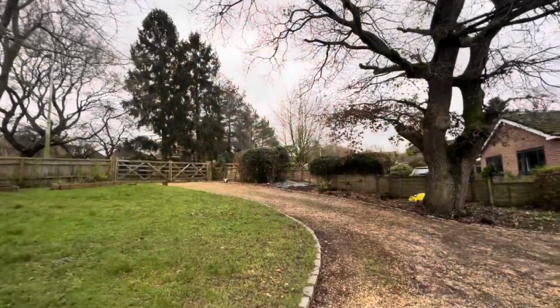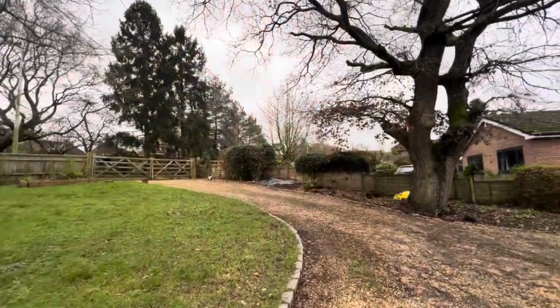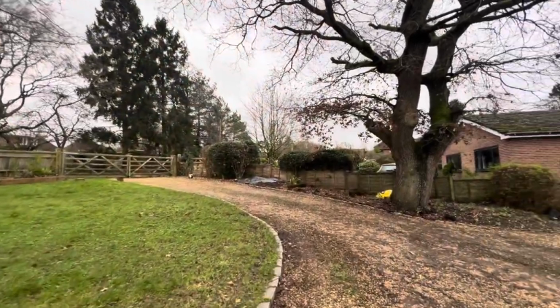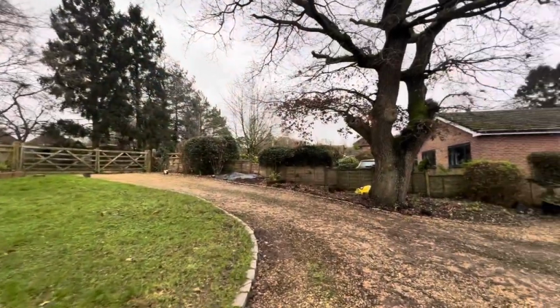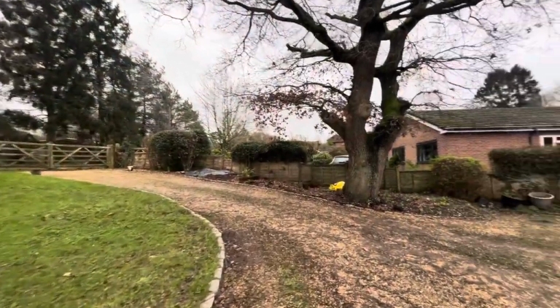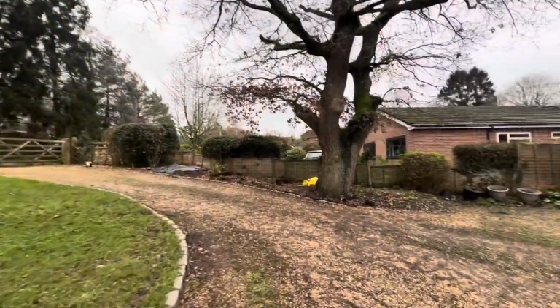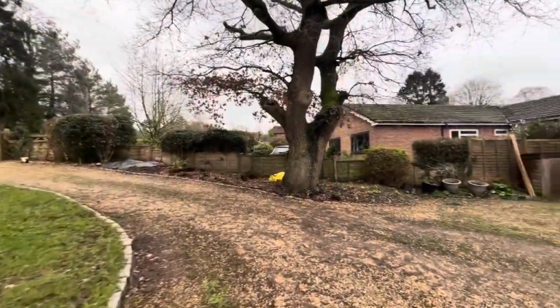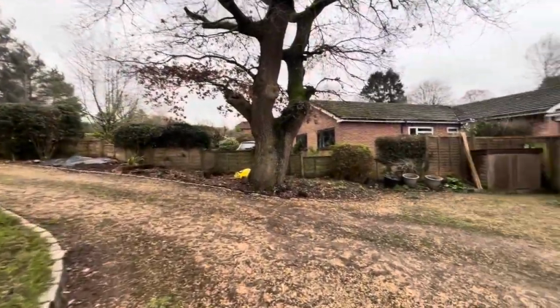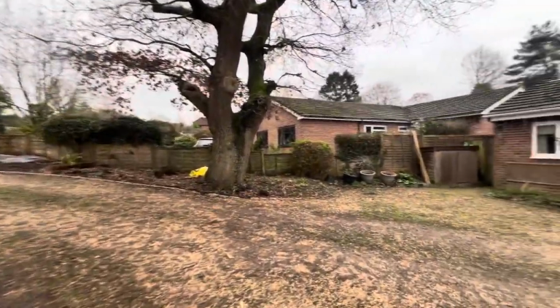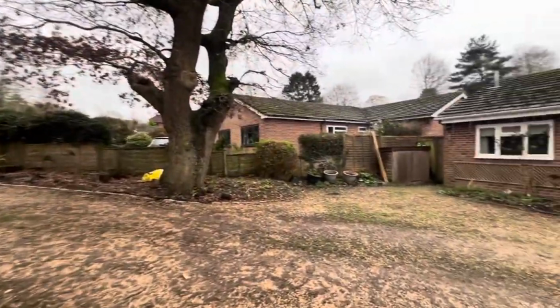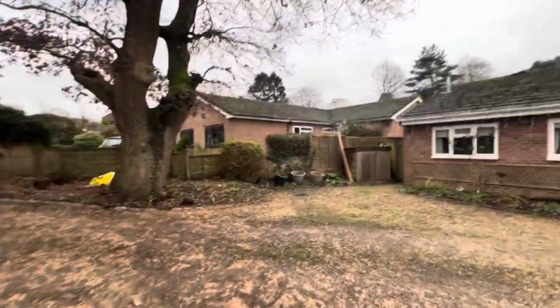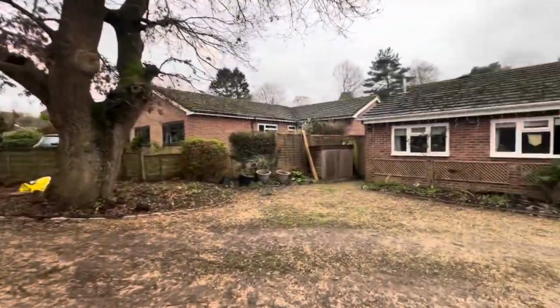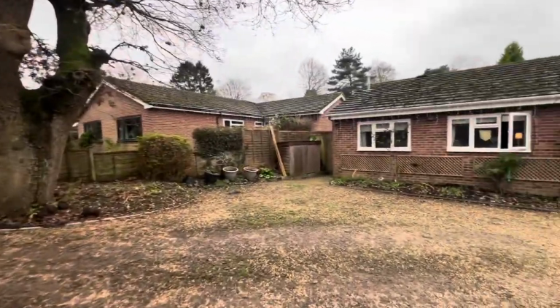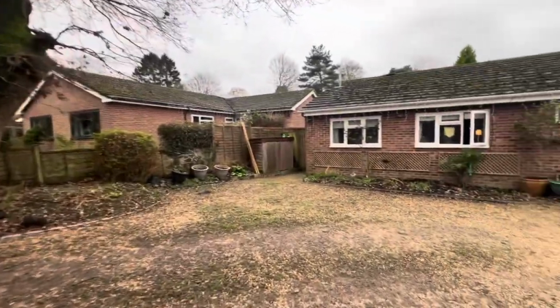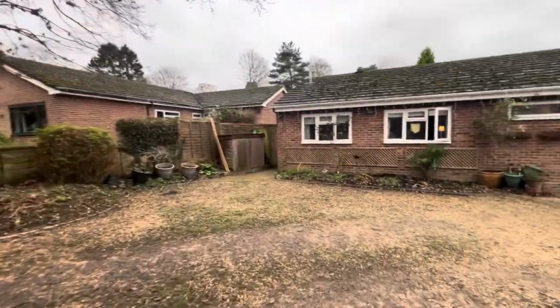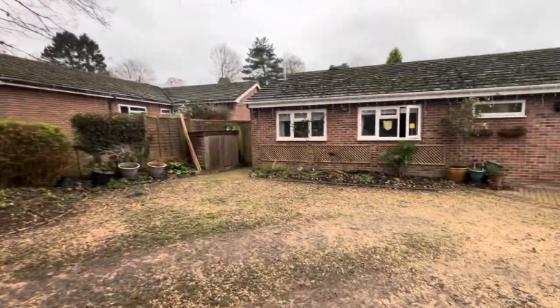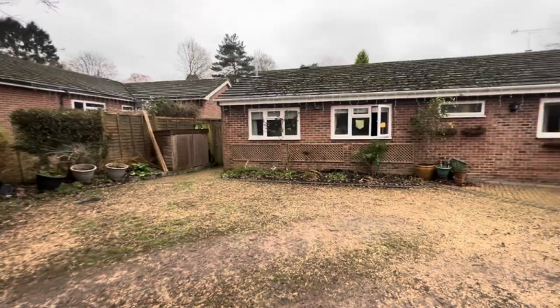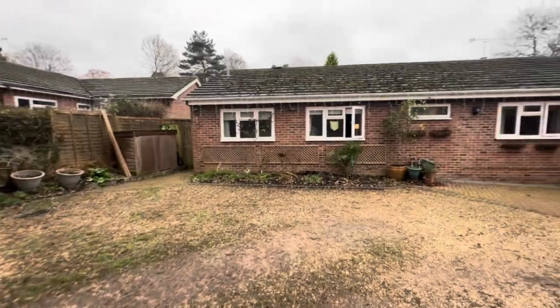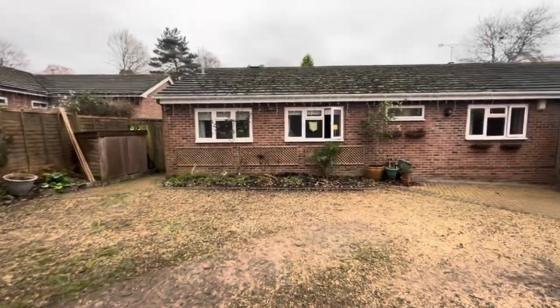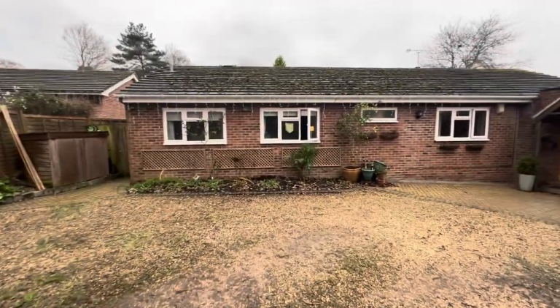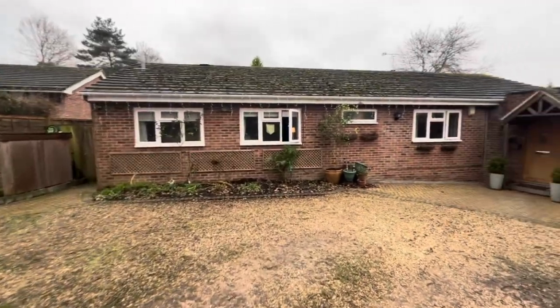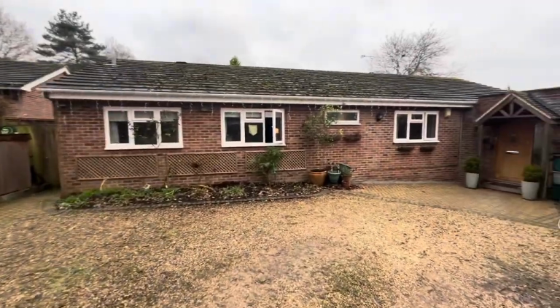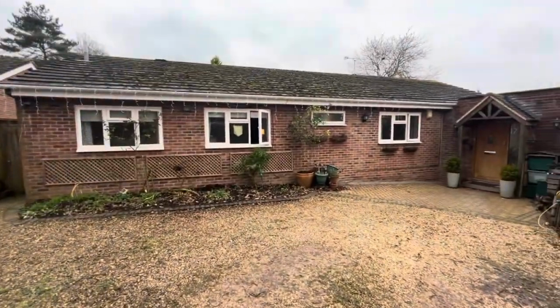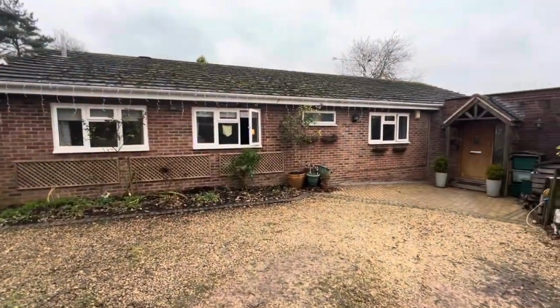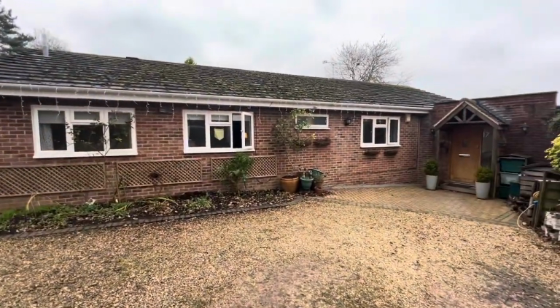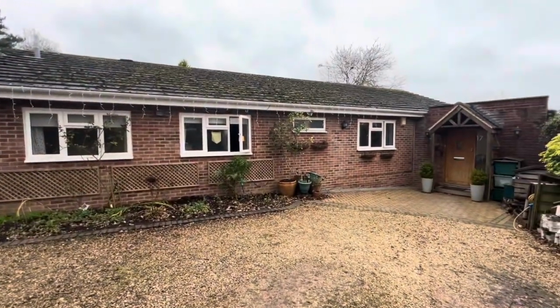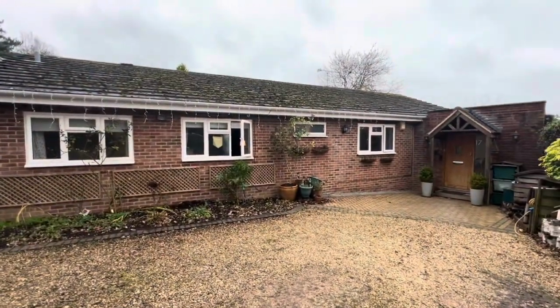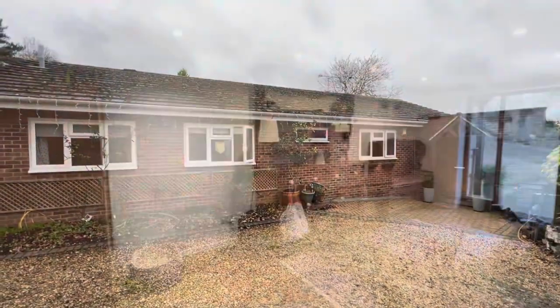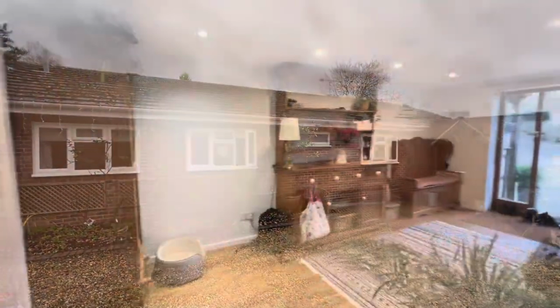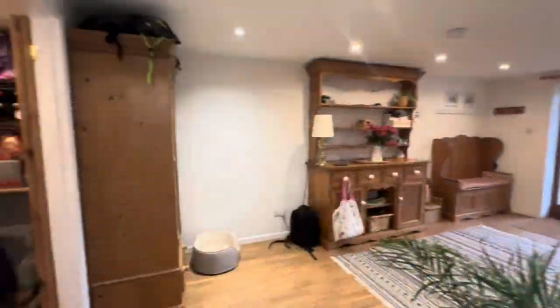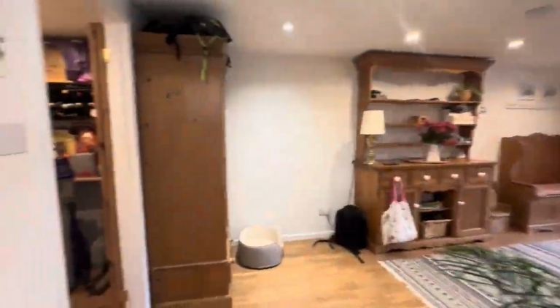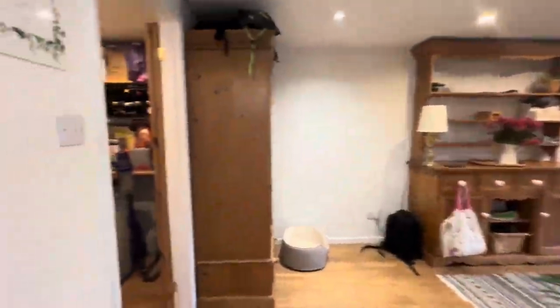Before we head inside I wanted to show you the driveway because as you can see at the front of the property you have got tons of parking, so plenty of space for as many vehicles as you might desire.